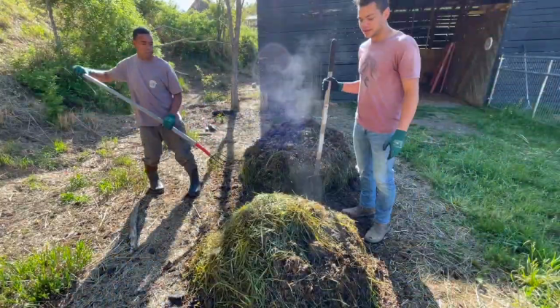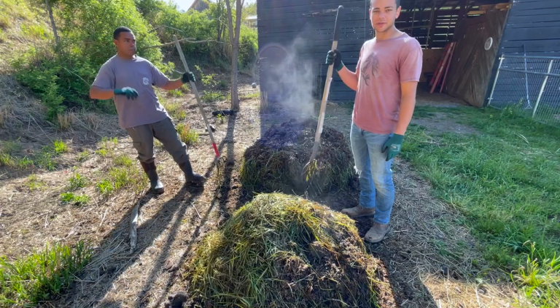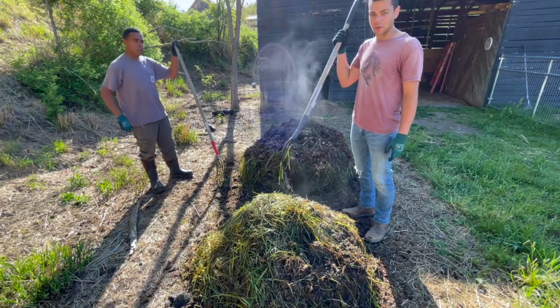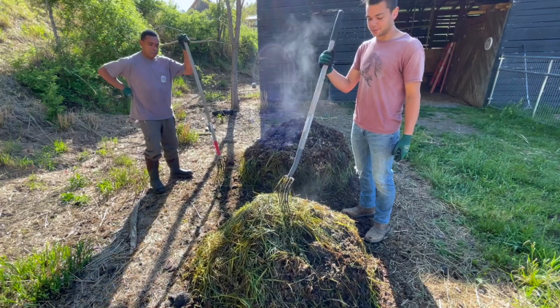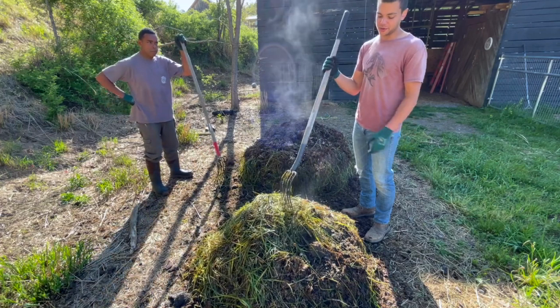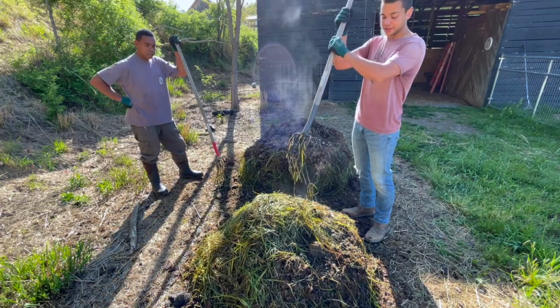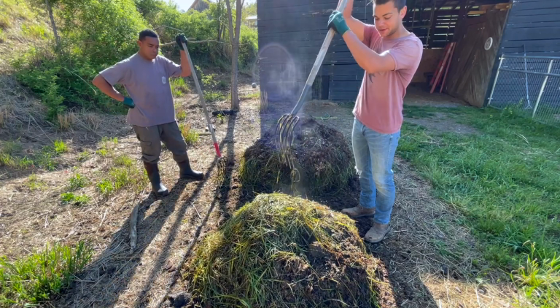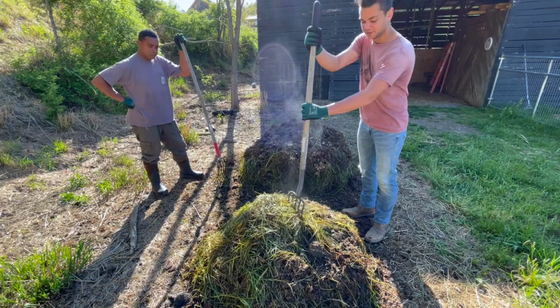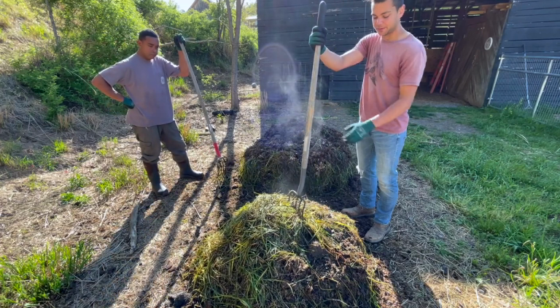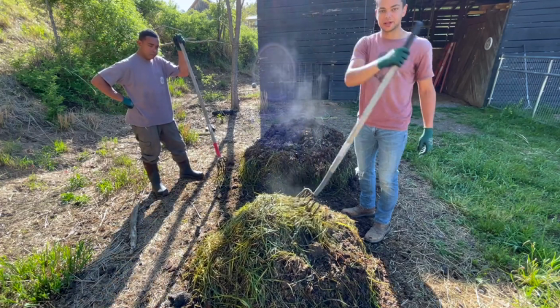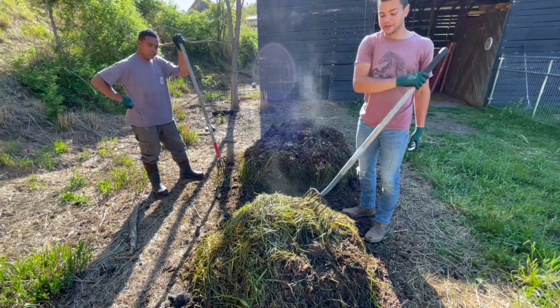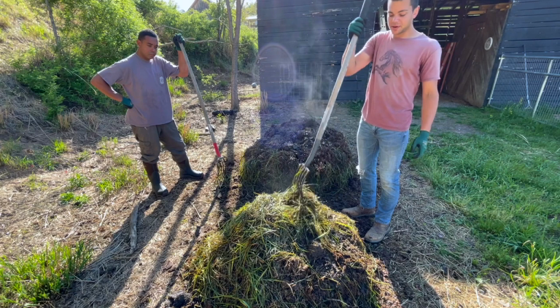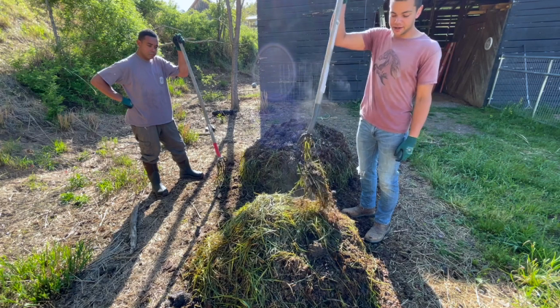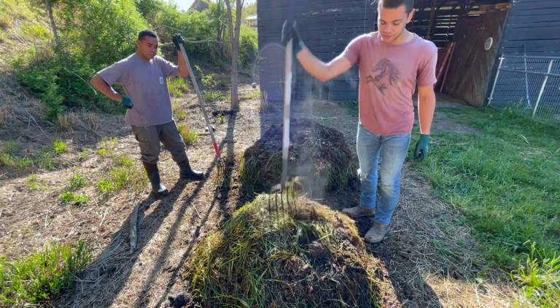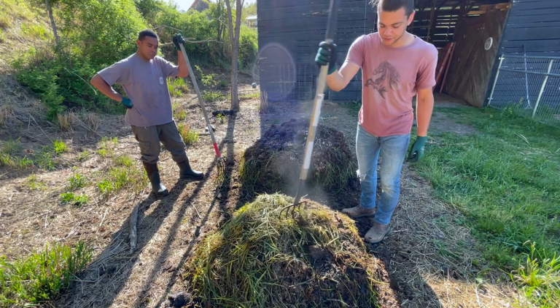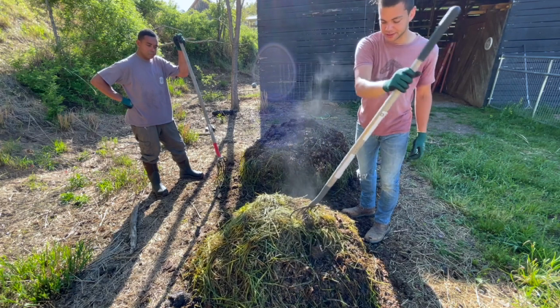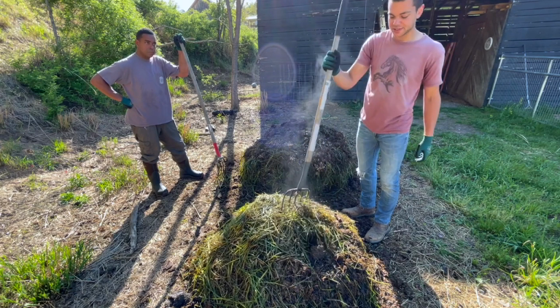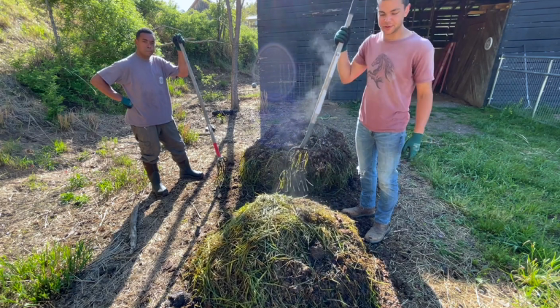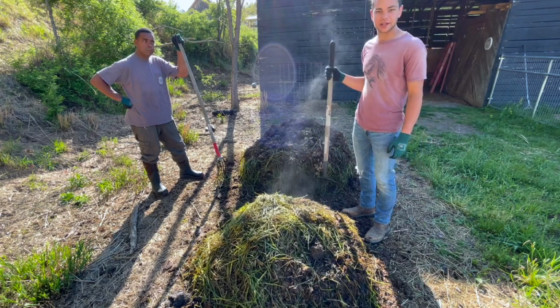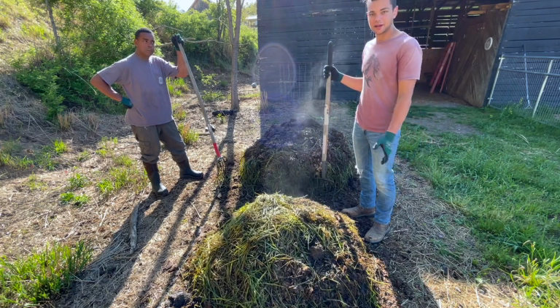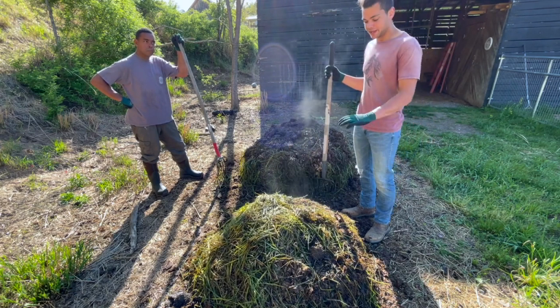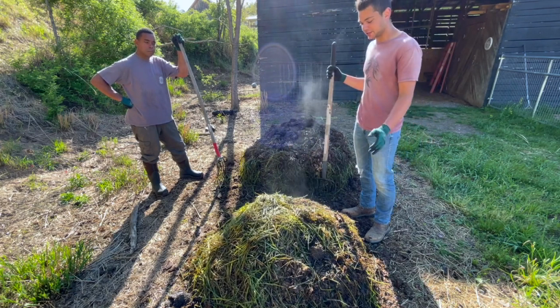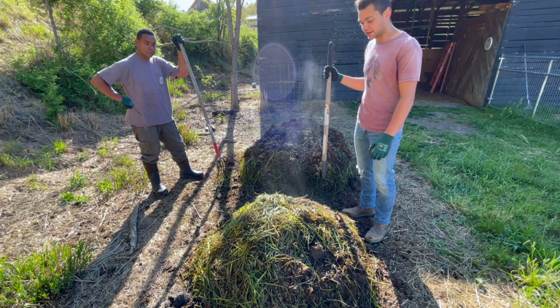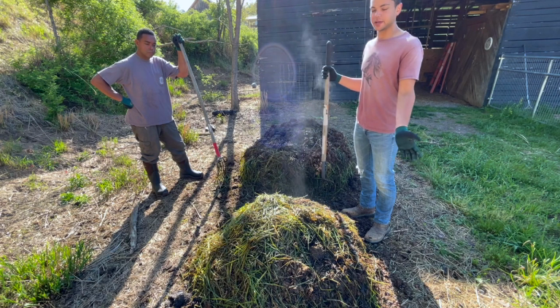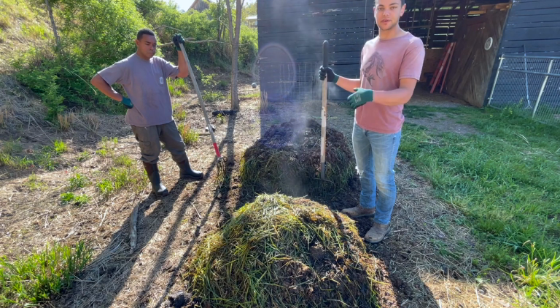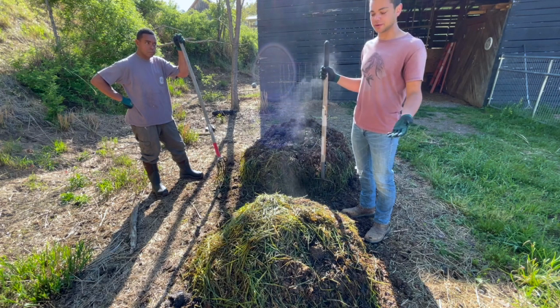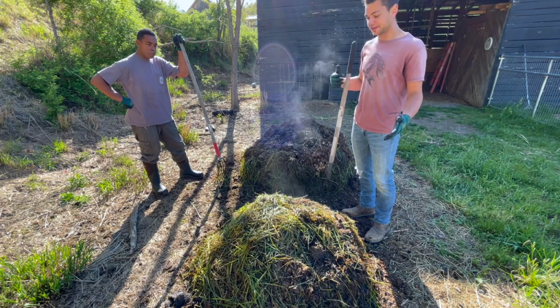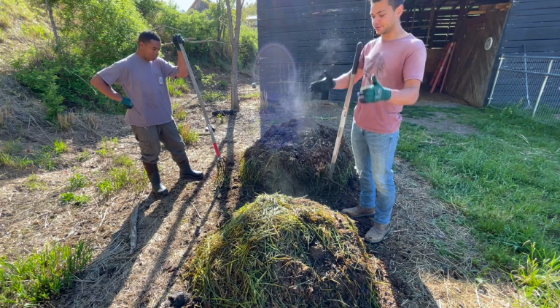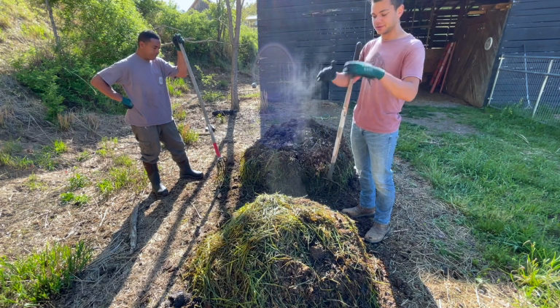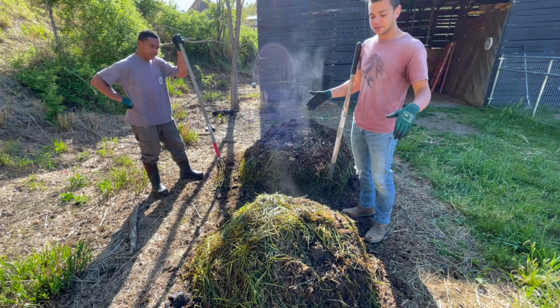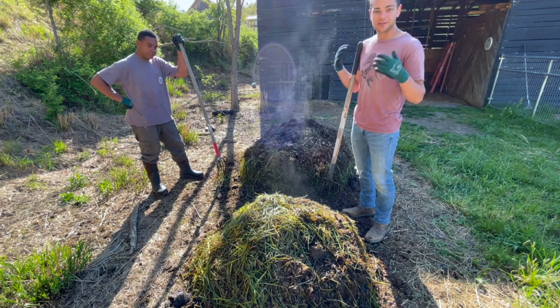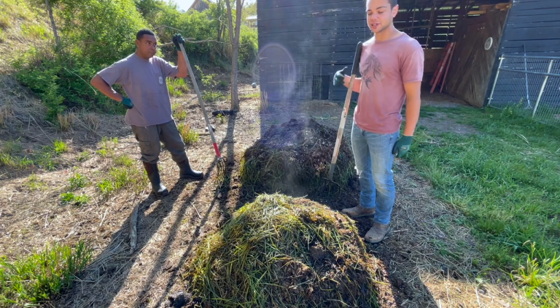Every once in a while in your pile, you want to stab your pitchfork in the middle and then pry out while you're flipping it. That just helps create a better base in your pile so that it doesn't fall over or get too funky shaped.